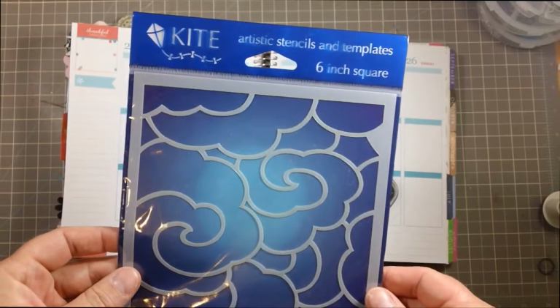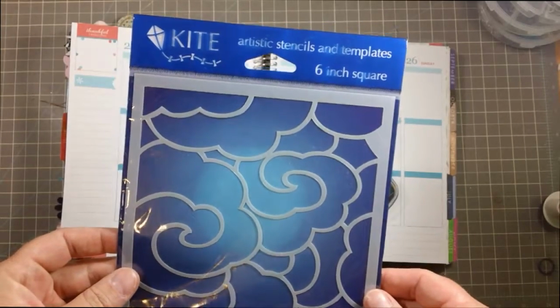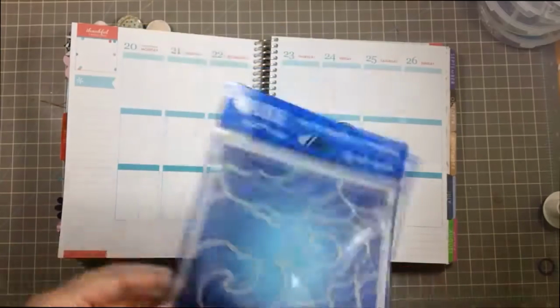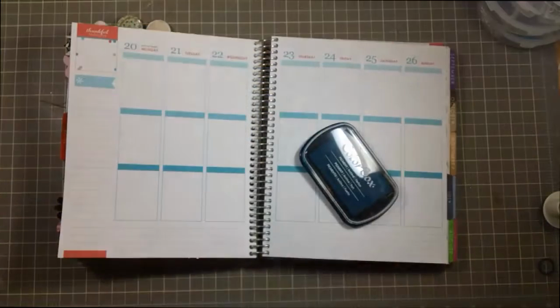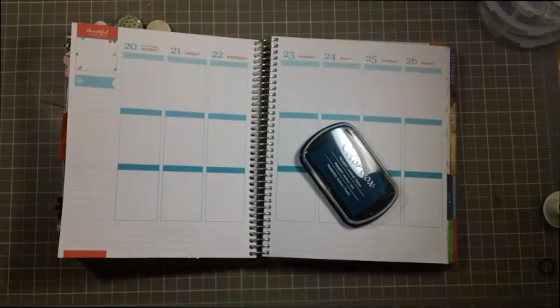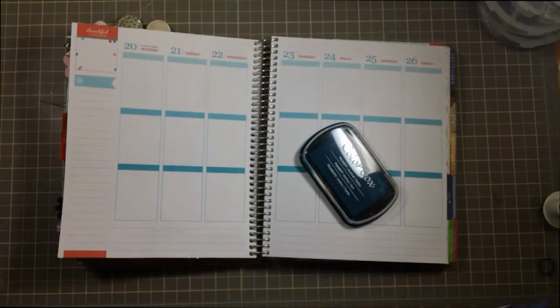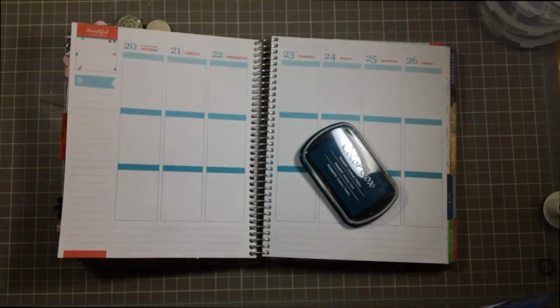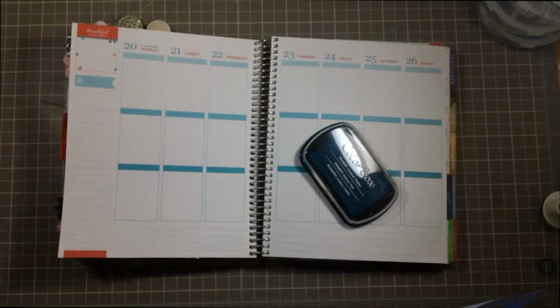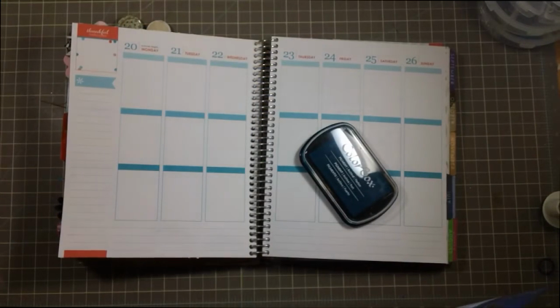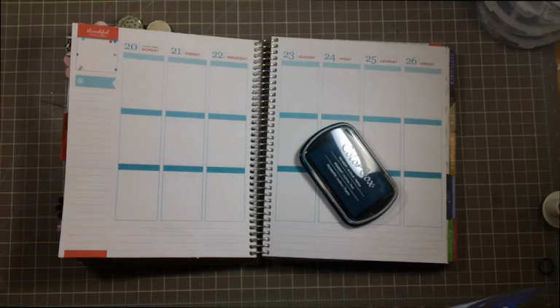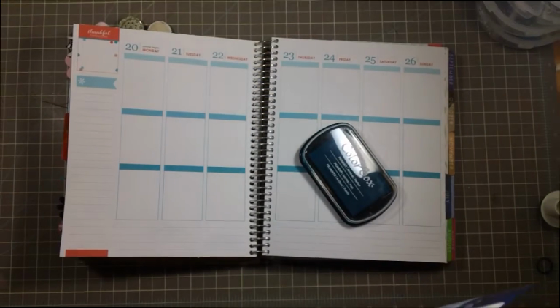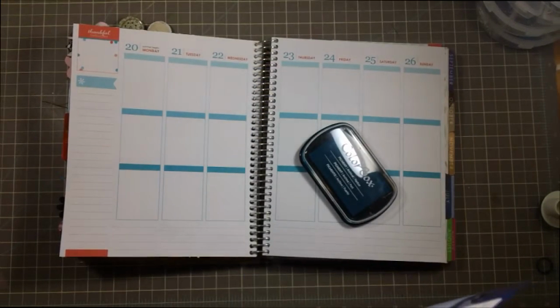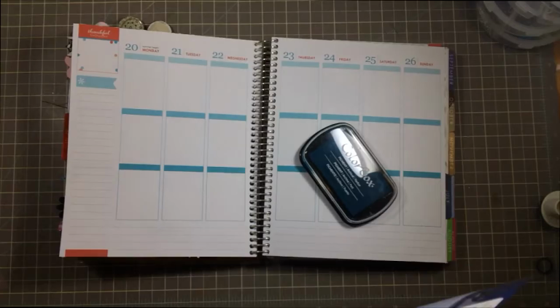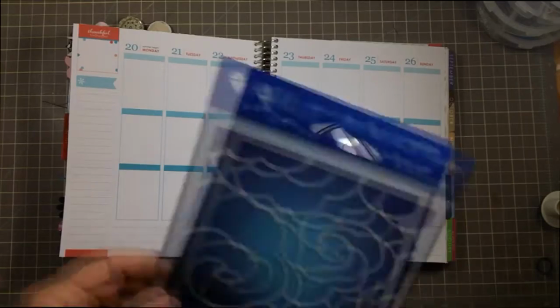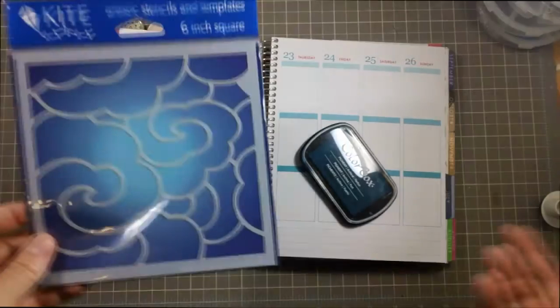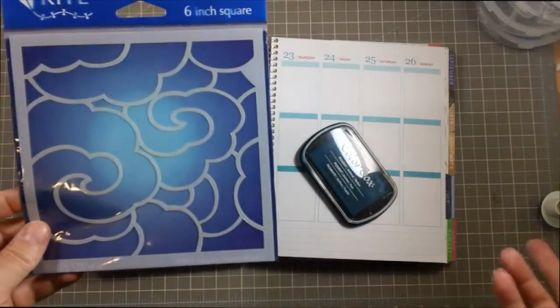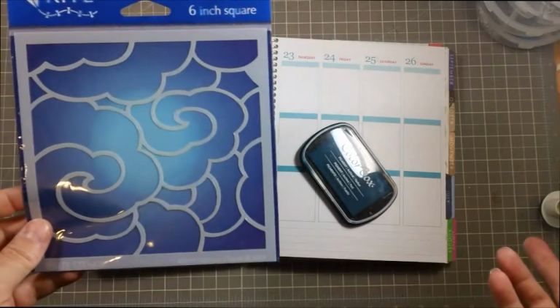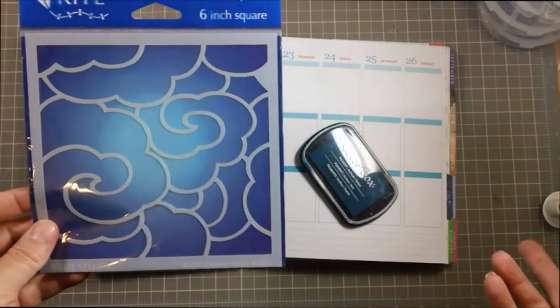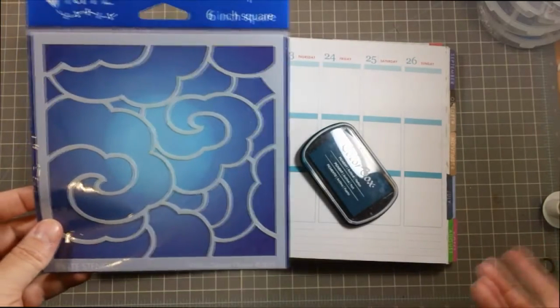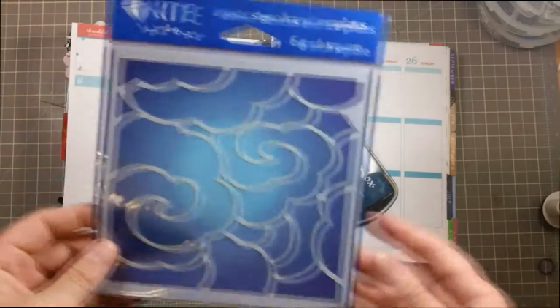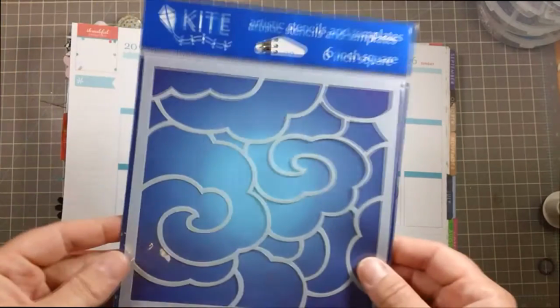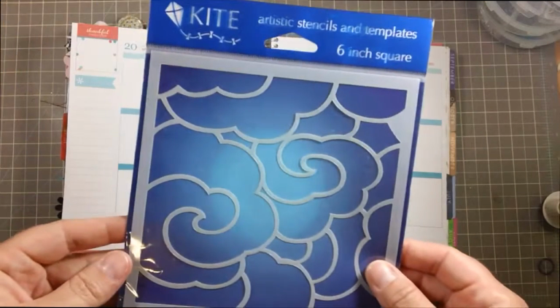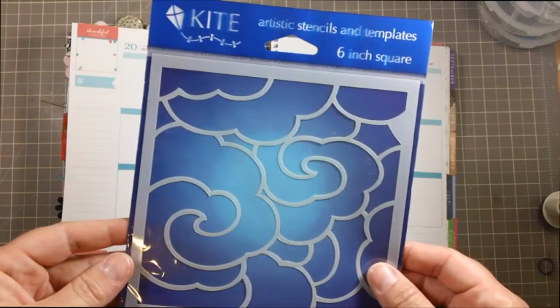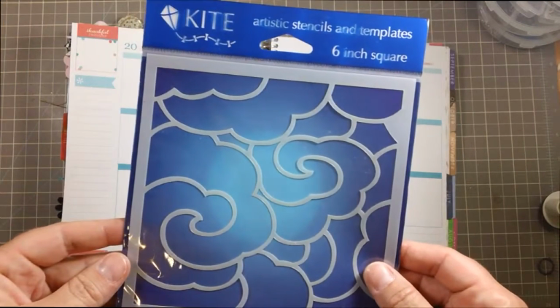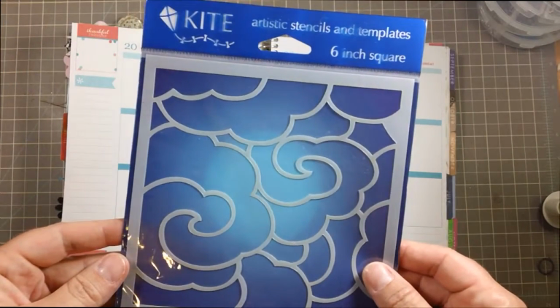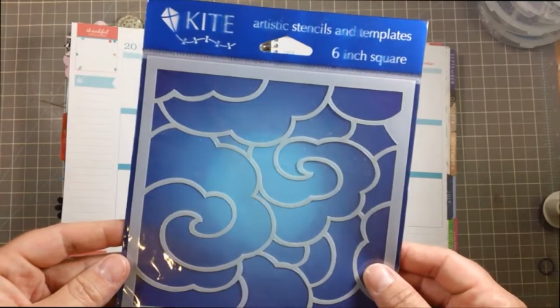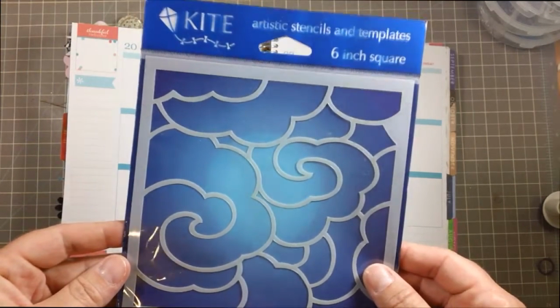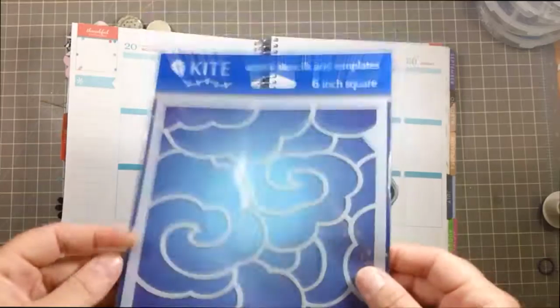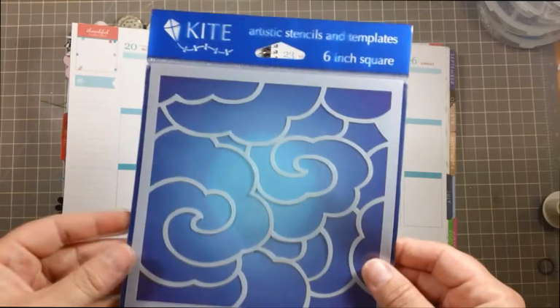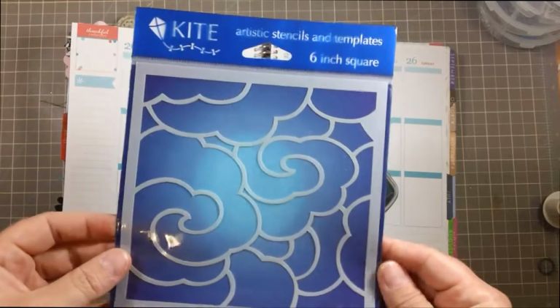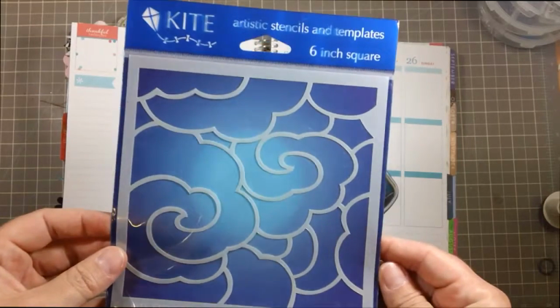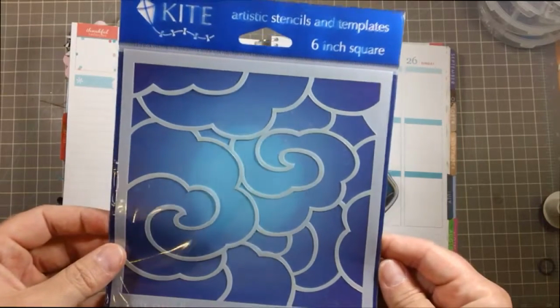It might be a lot of blue on this page, though. But this is a great place to experiment — as in your planner, for other things. So we're going to have to go with it.